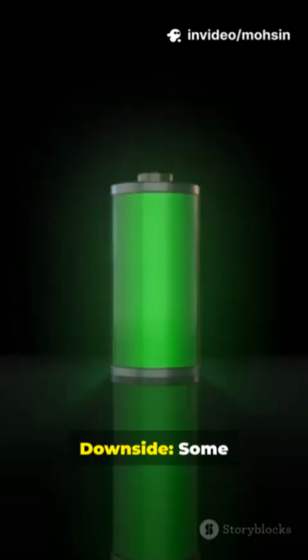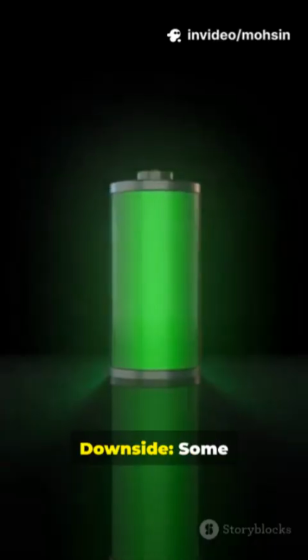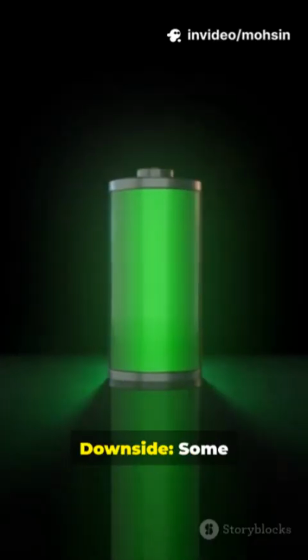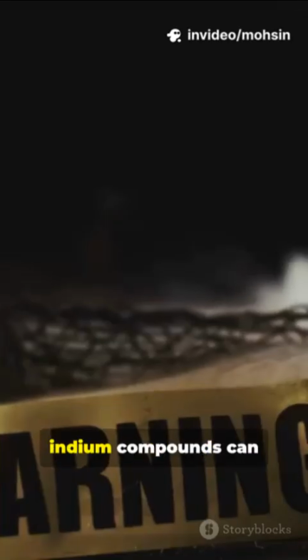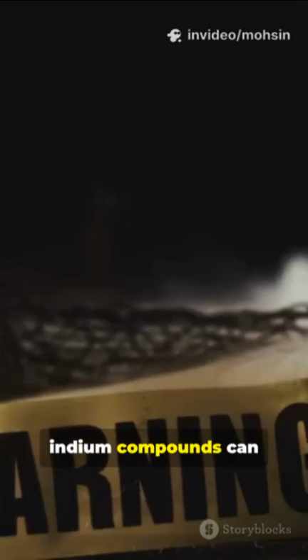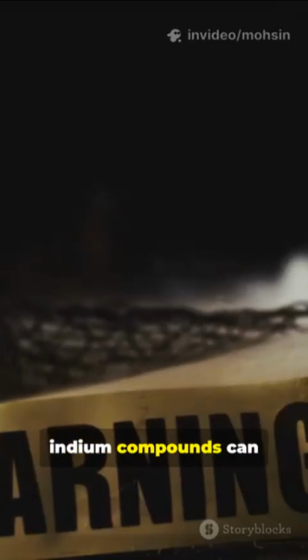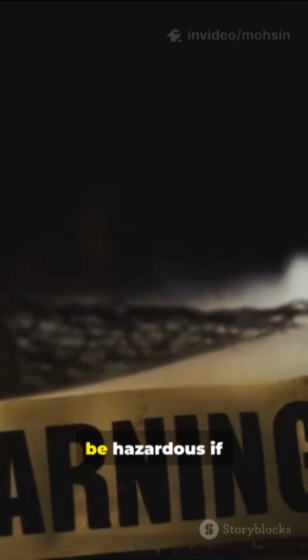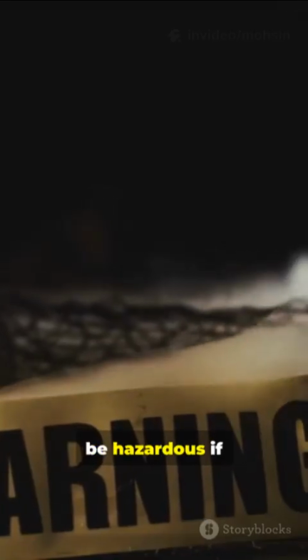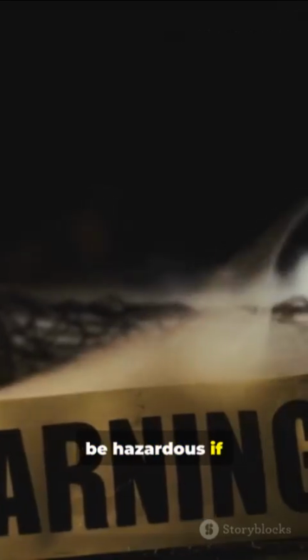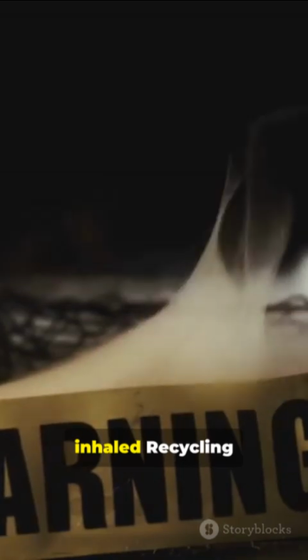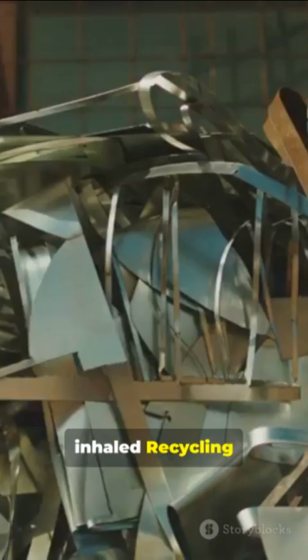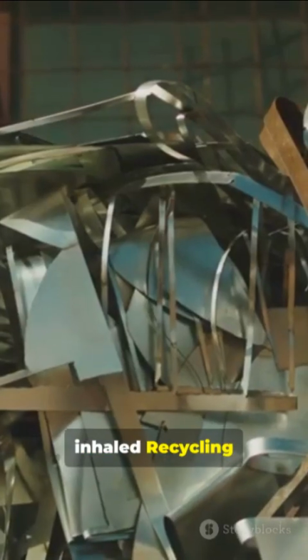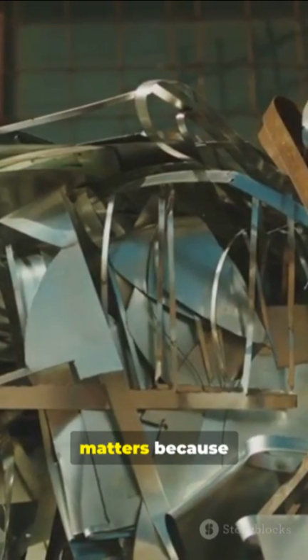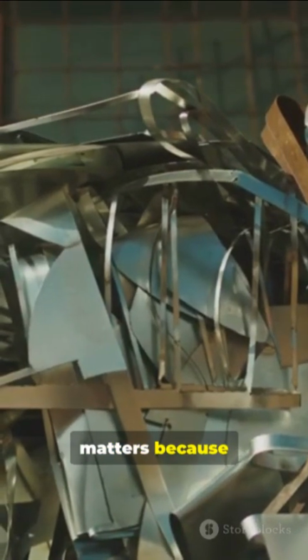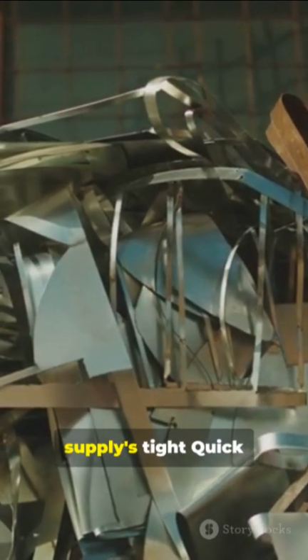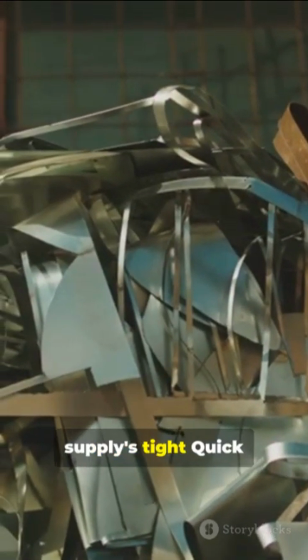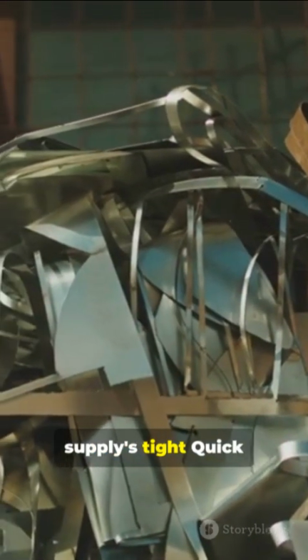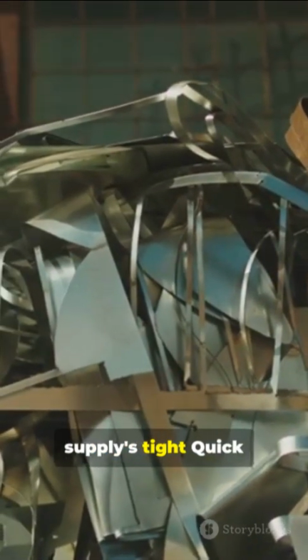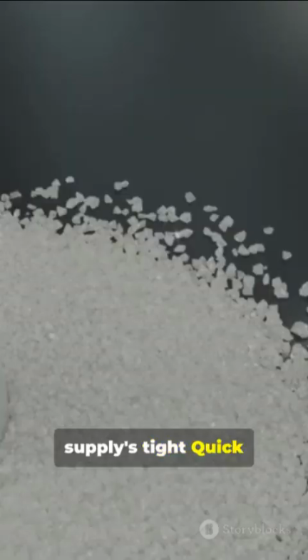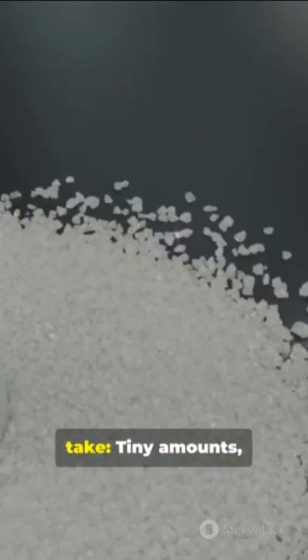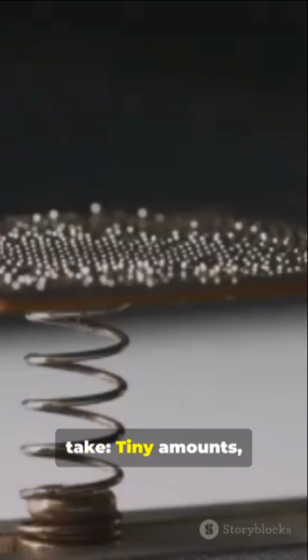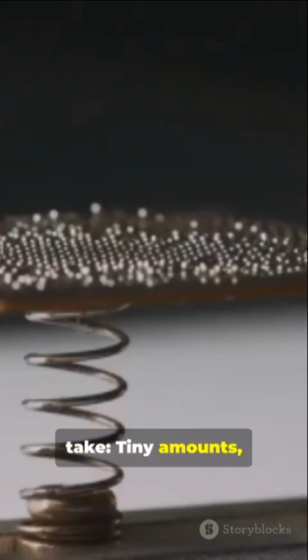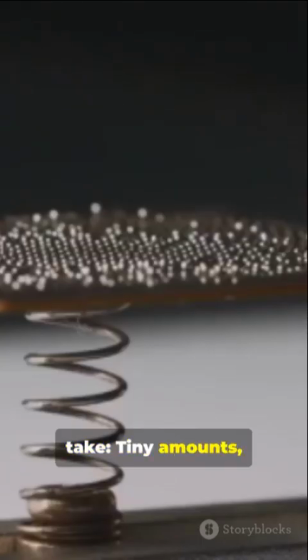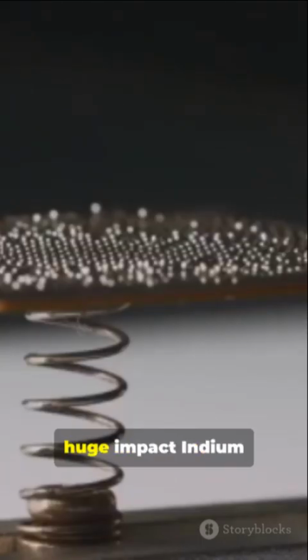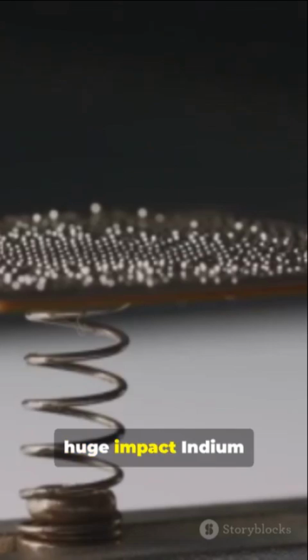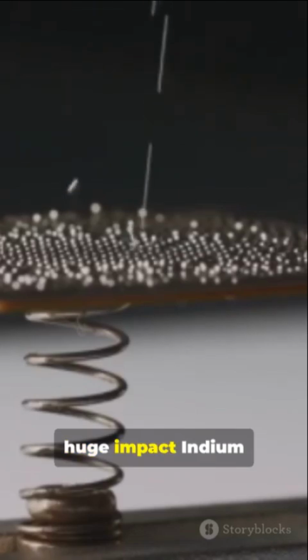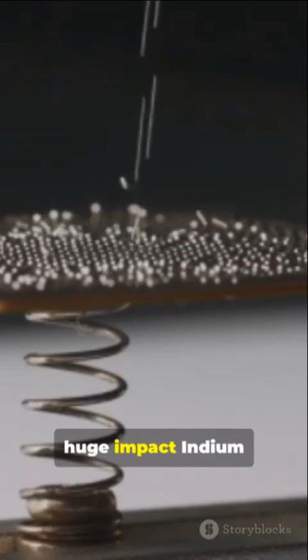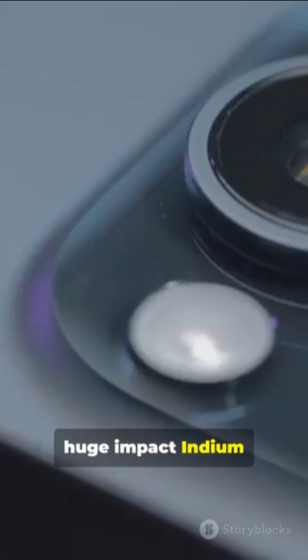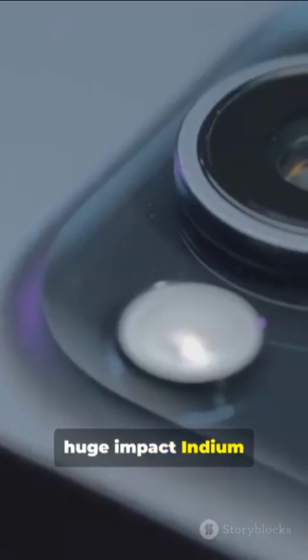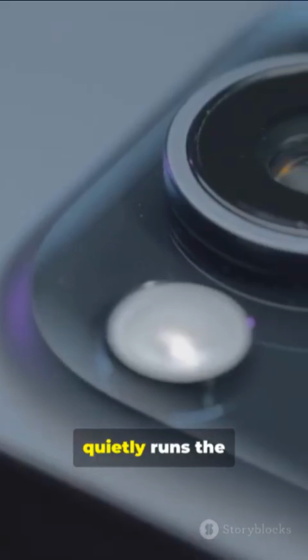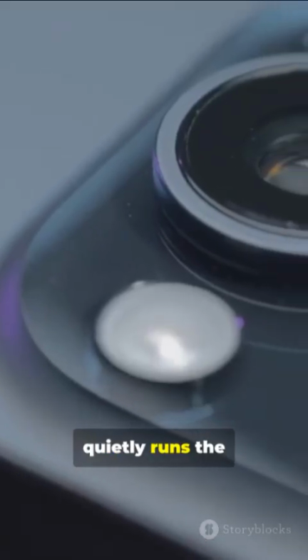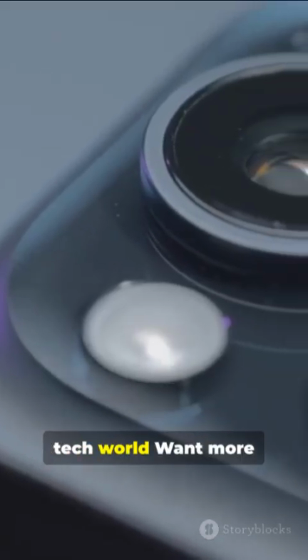Downside: some indium compounds can be hazardous if inhaled. Recycling matters because supply is tight. Quick take — tiny amounts, huge impact. Indium quietly runs the tech world.